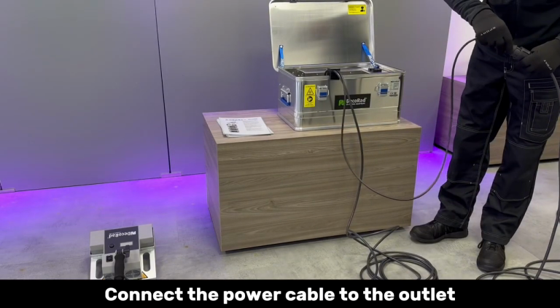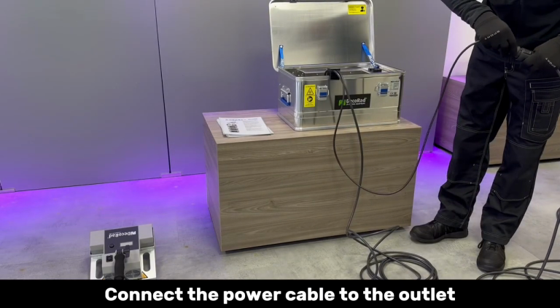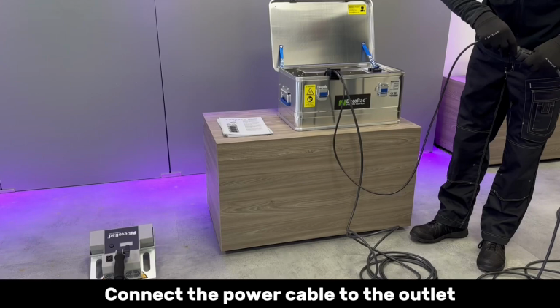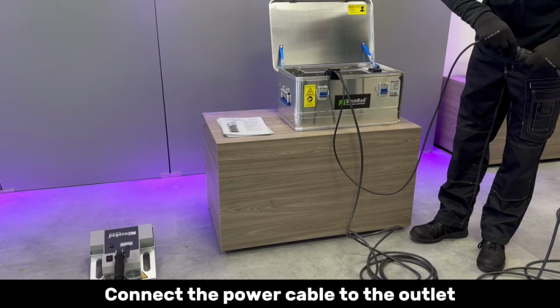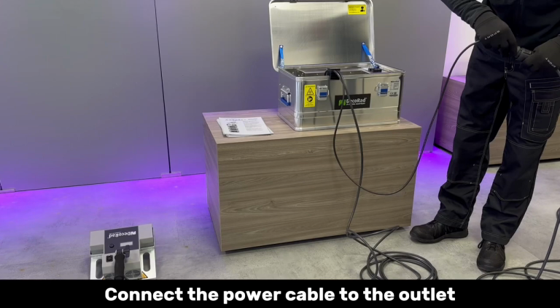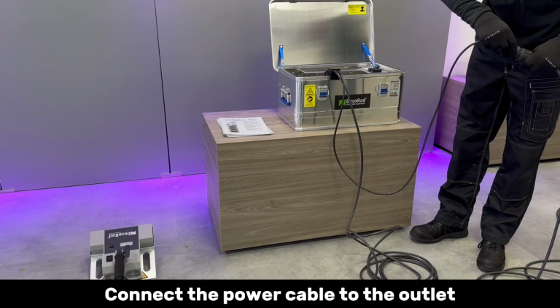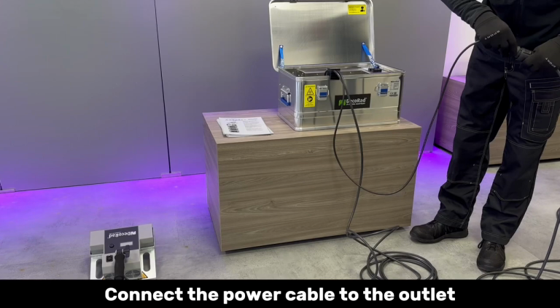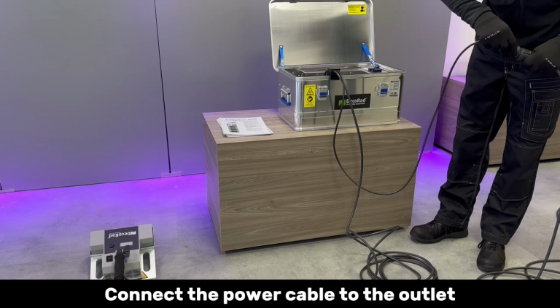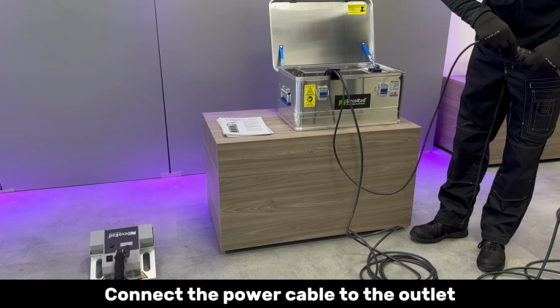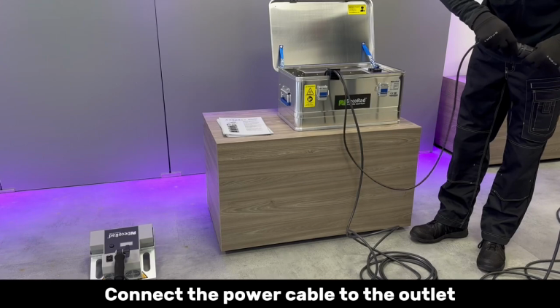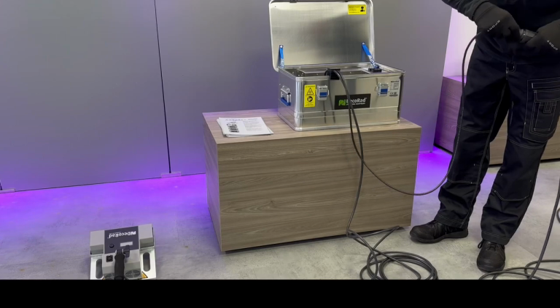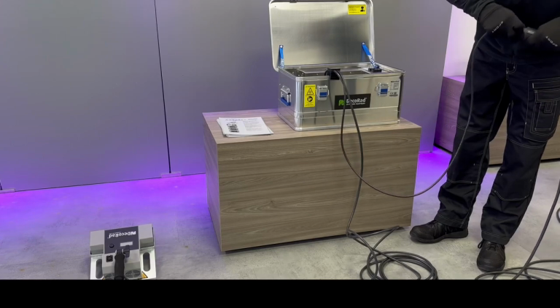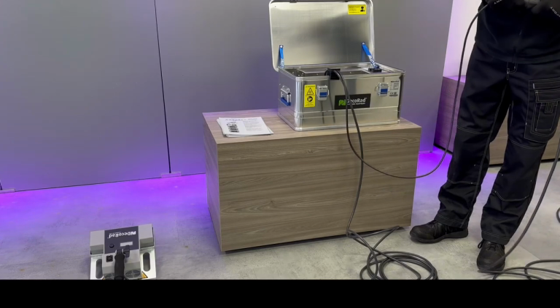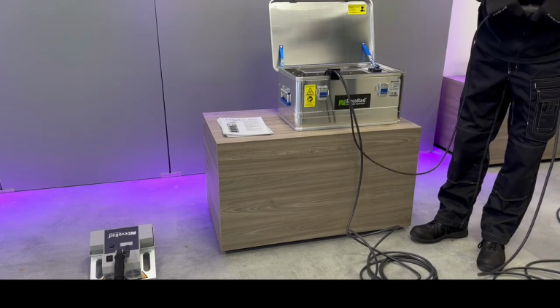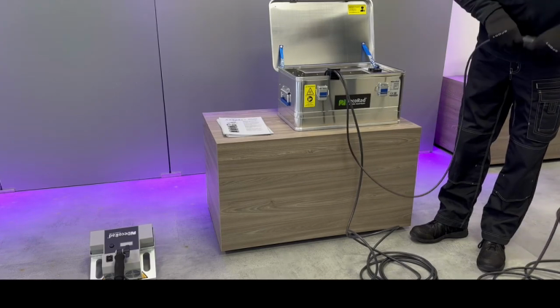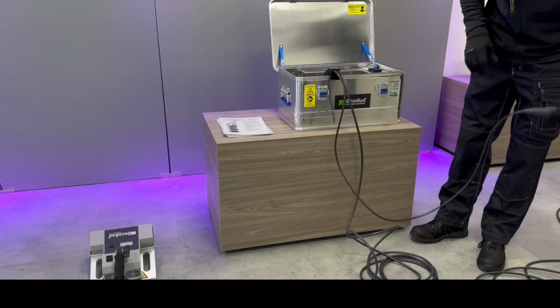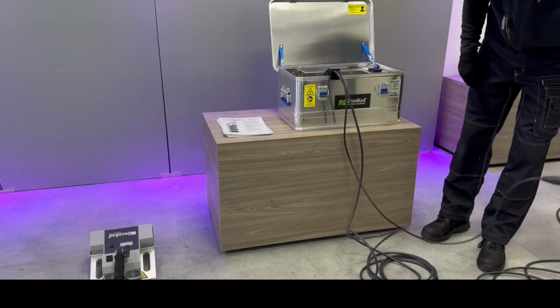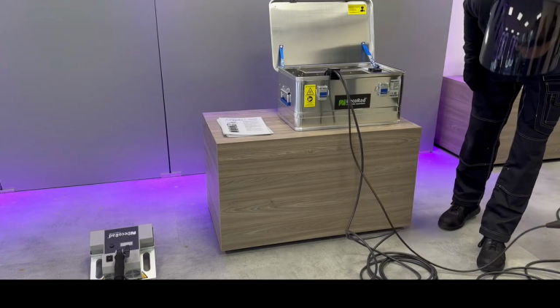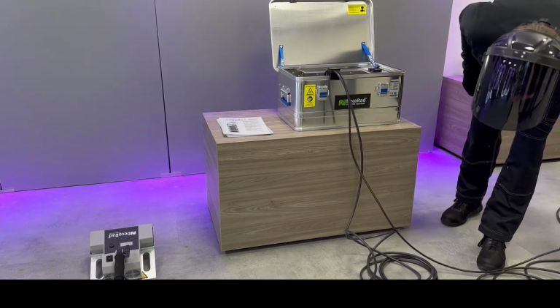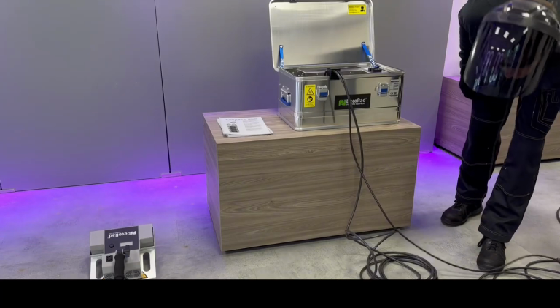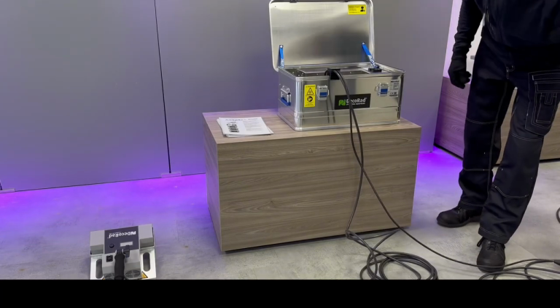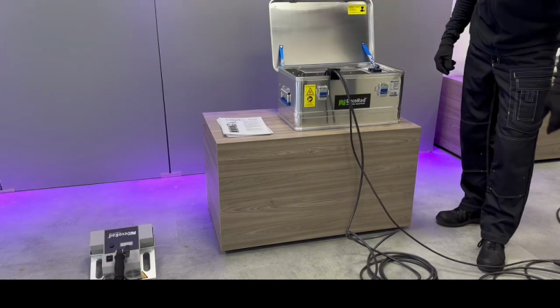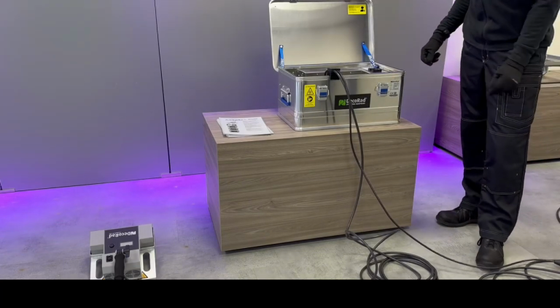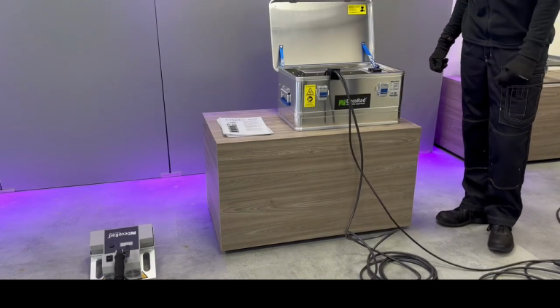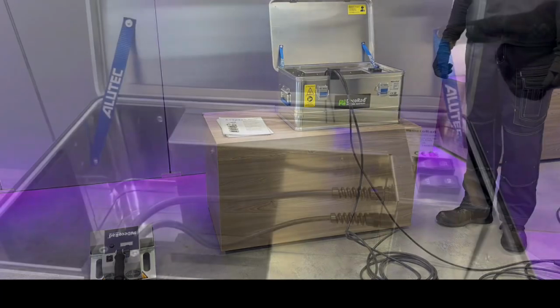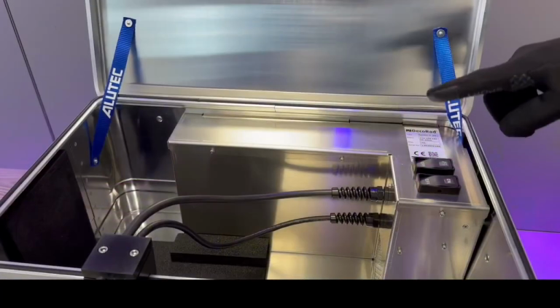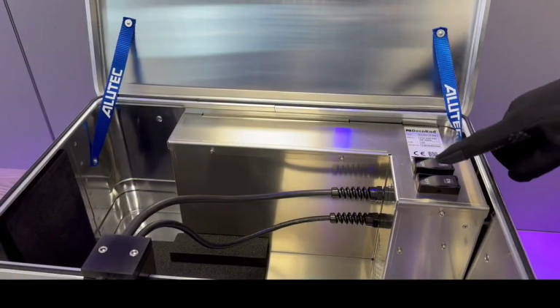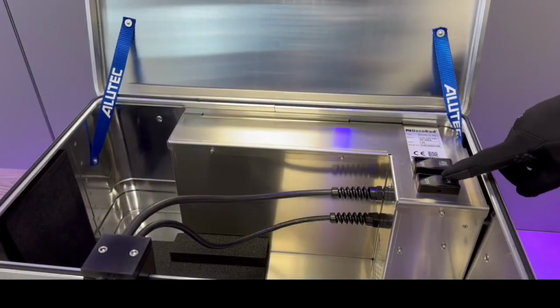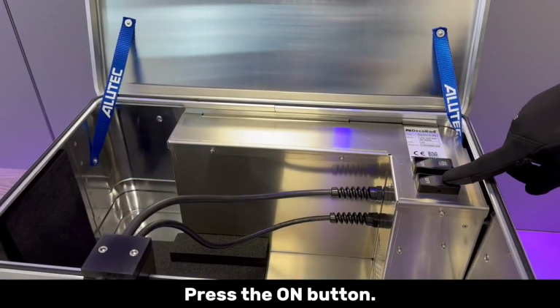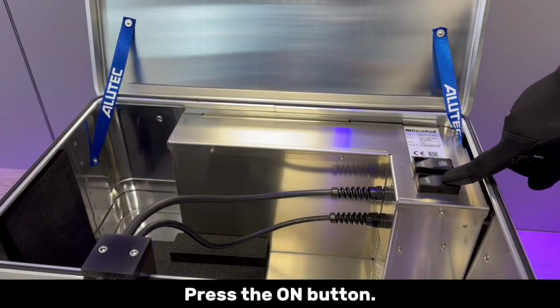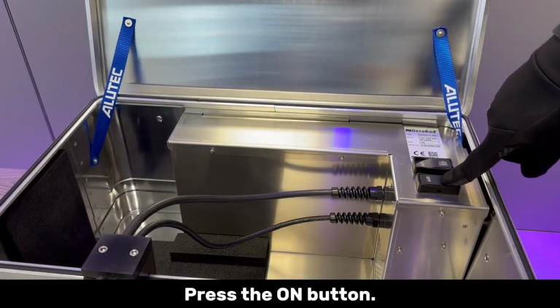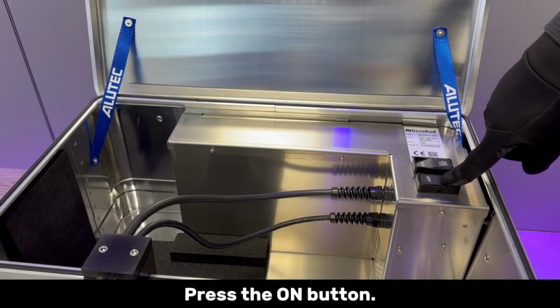Connect the power cable to the outlet. Press the on button.